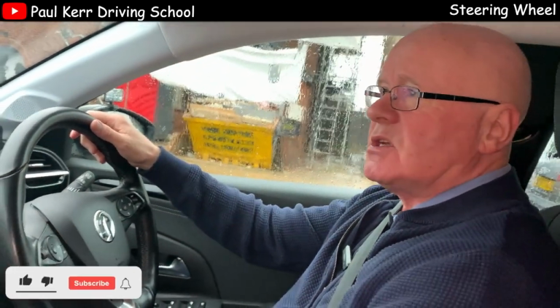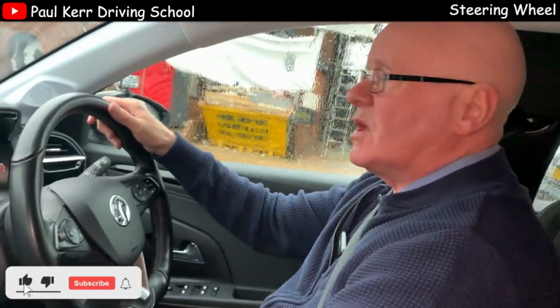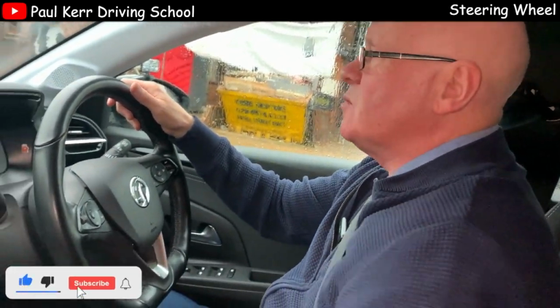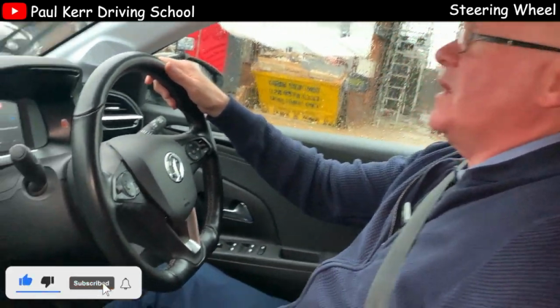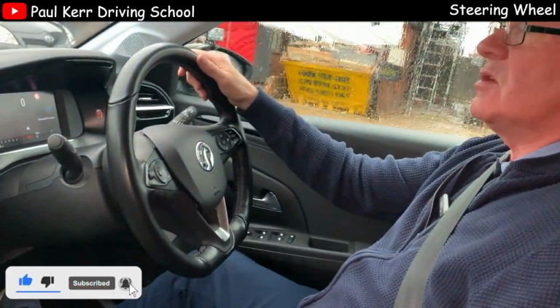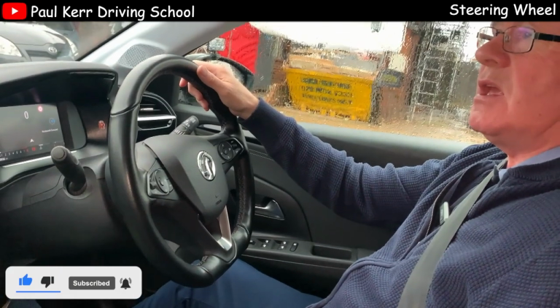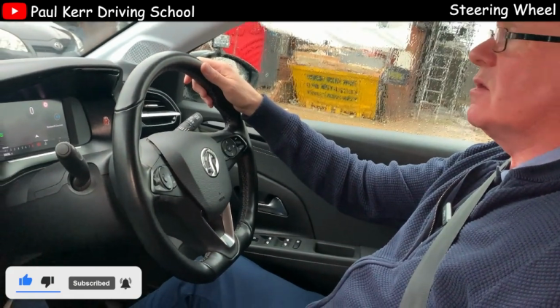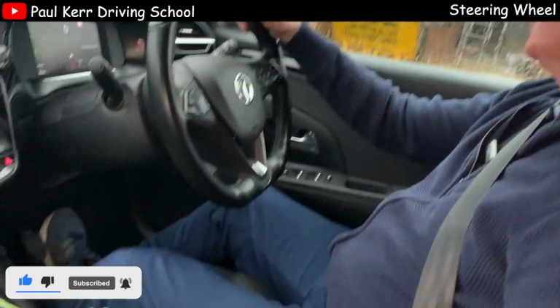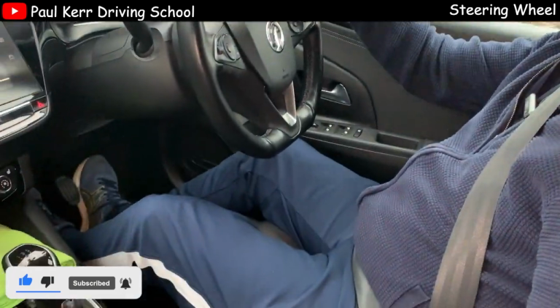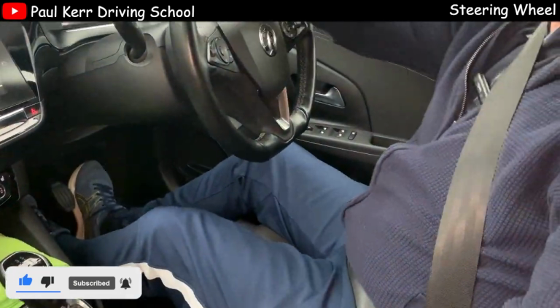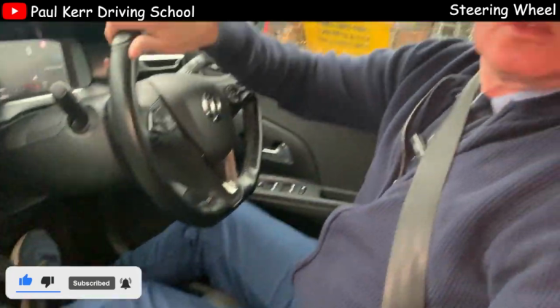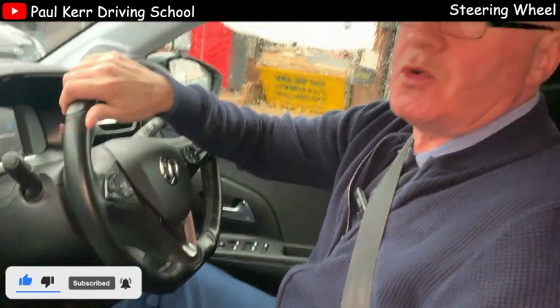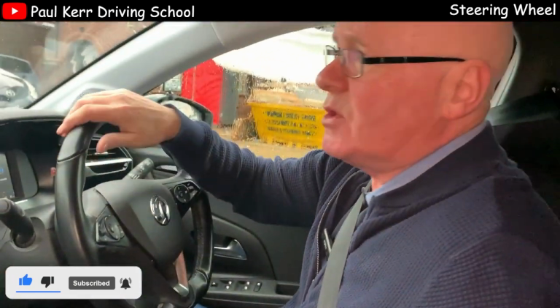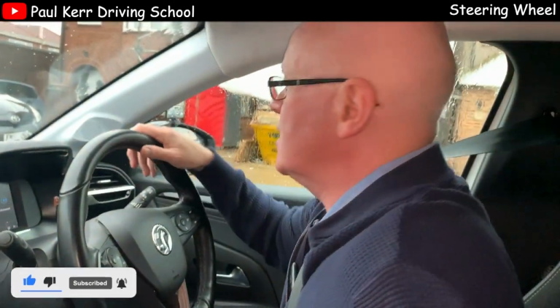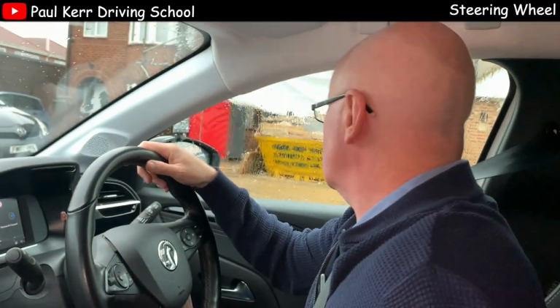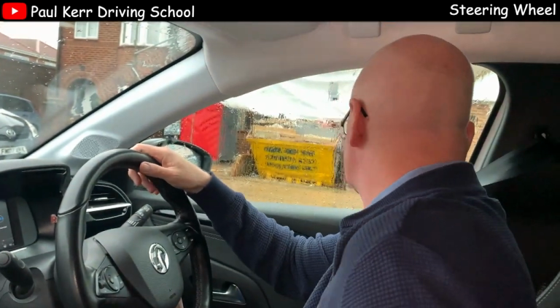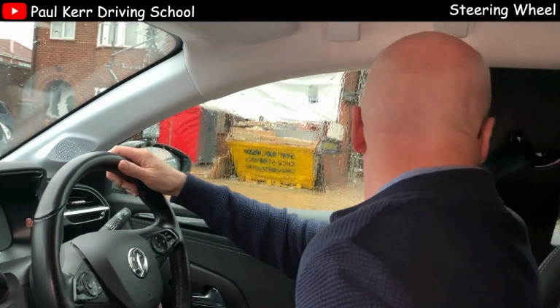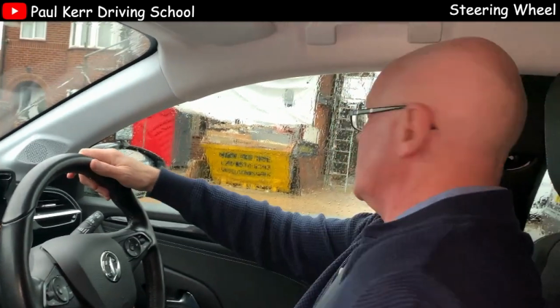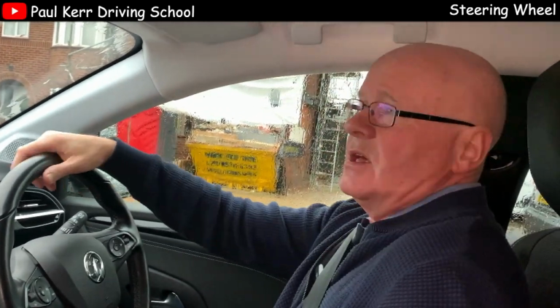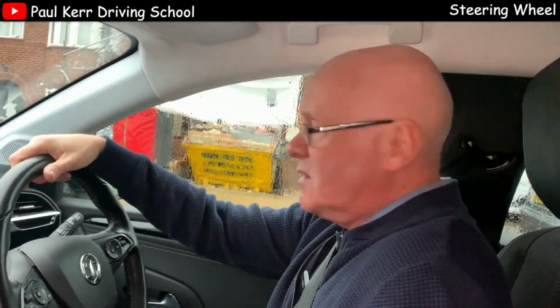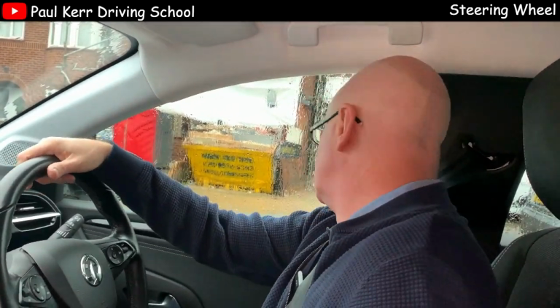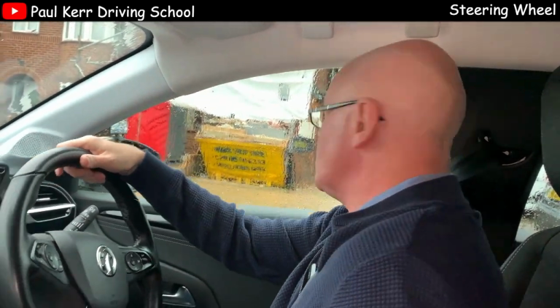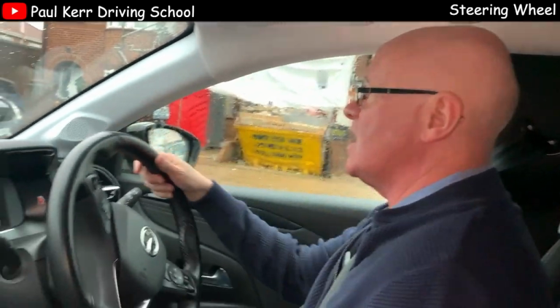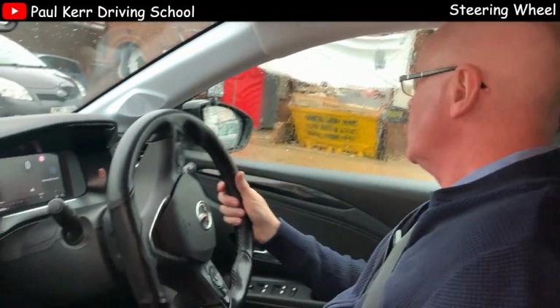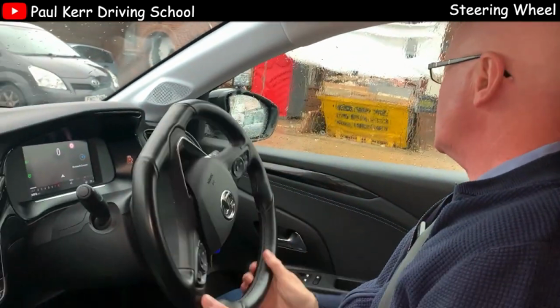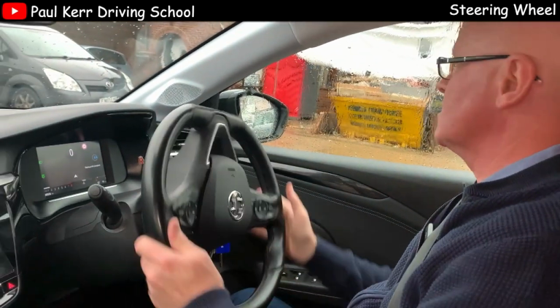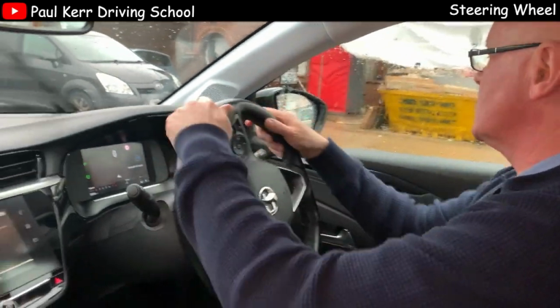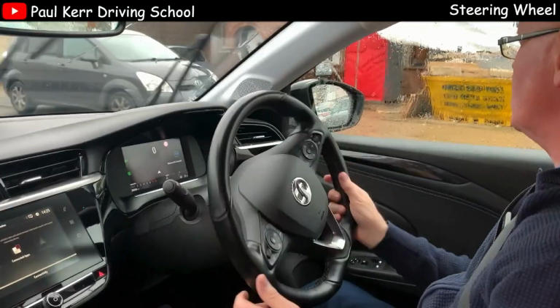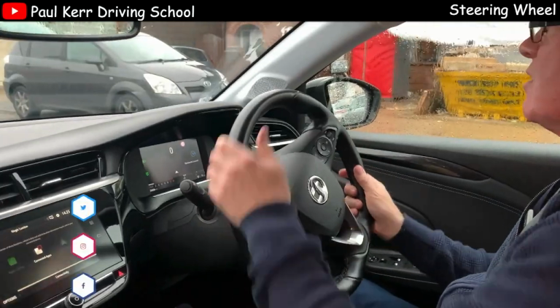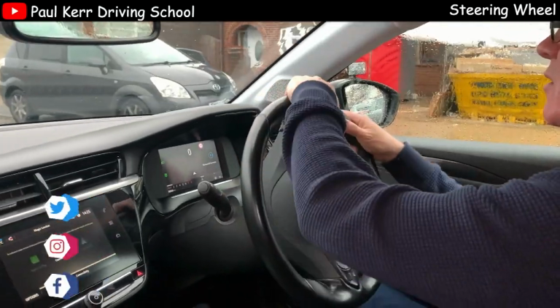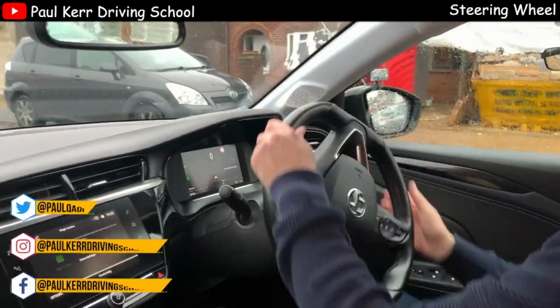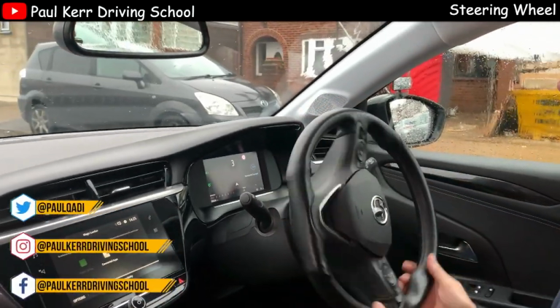Getting ready to move off now — I'm in gear and I've got my biting point. We'll do the six-point check, which you'll learn about on your lessons as well. It's safe to go. Checking mirrors again, and you can see a bit of pull and push steering going on there as I move away.